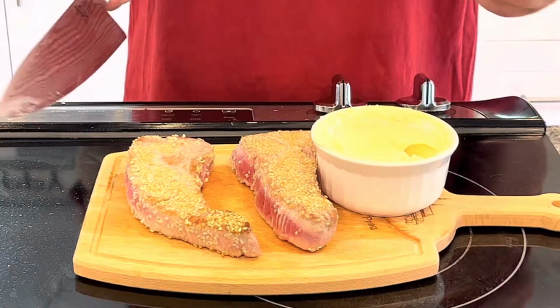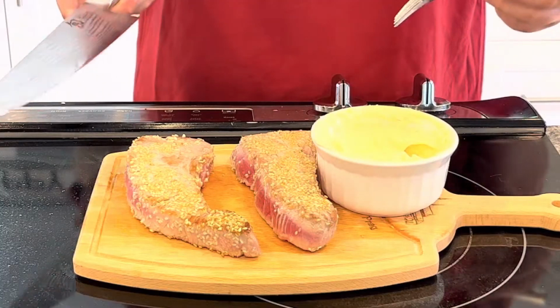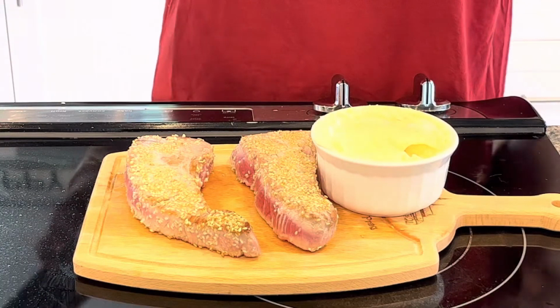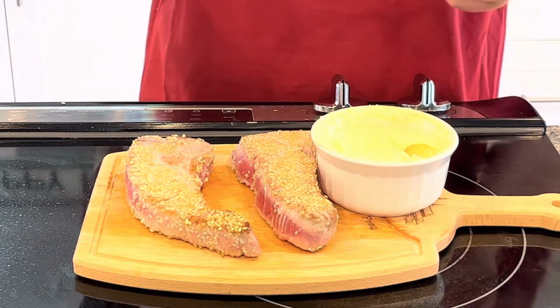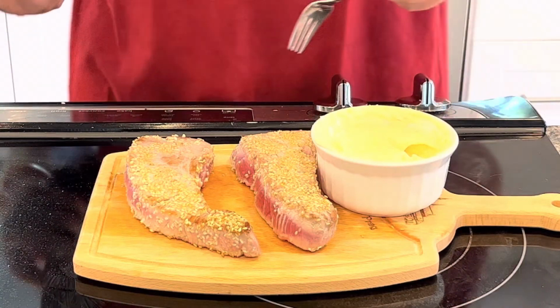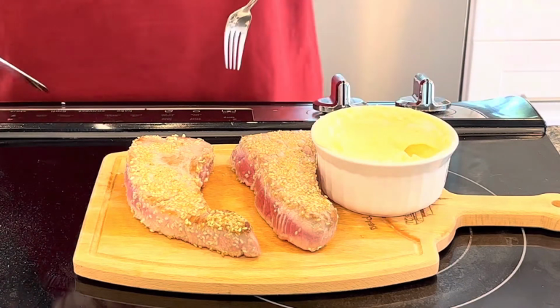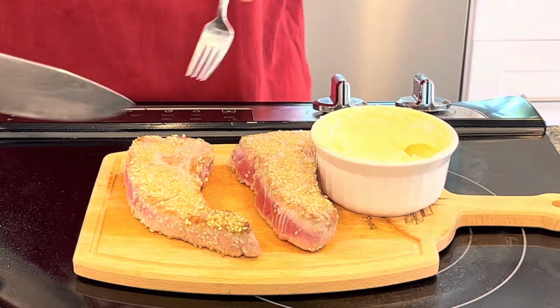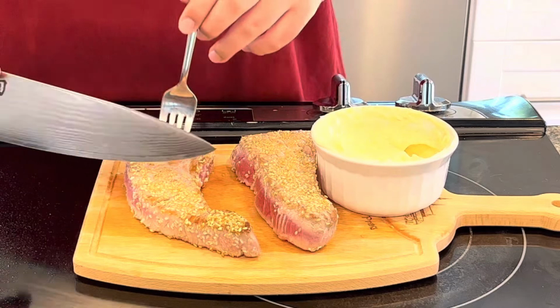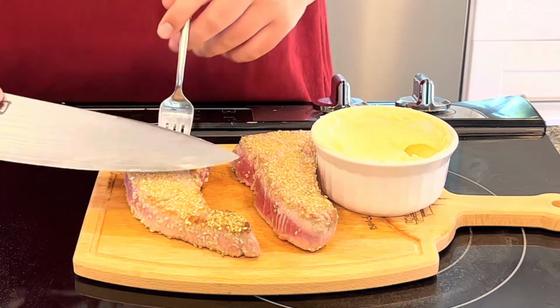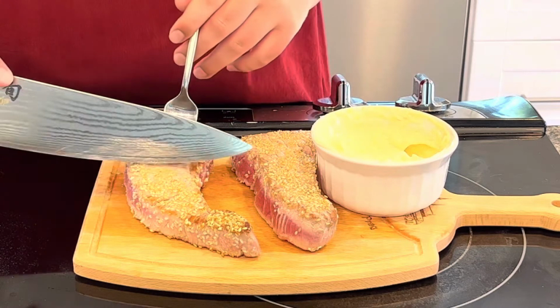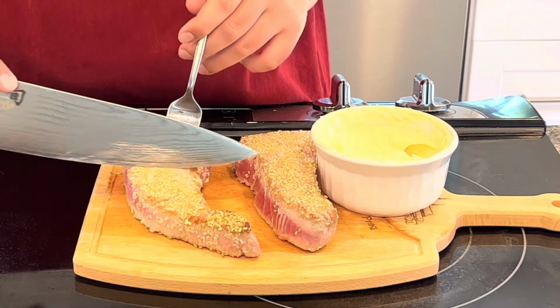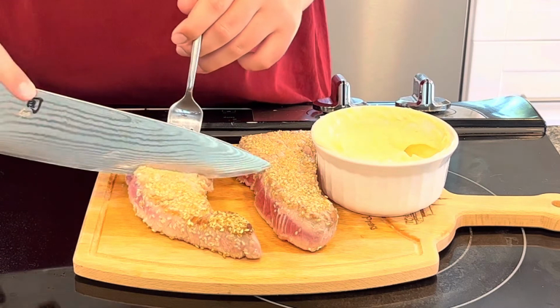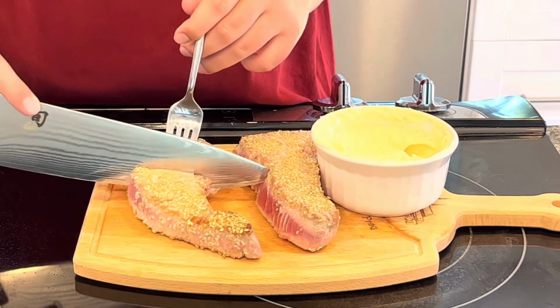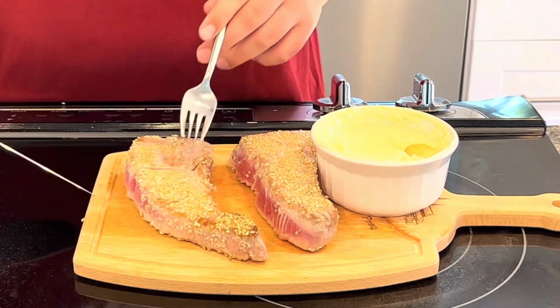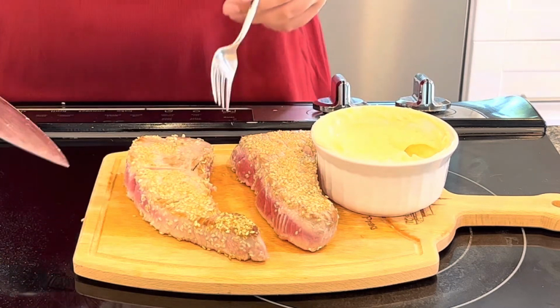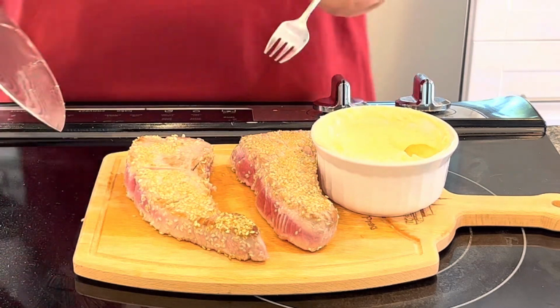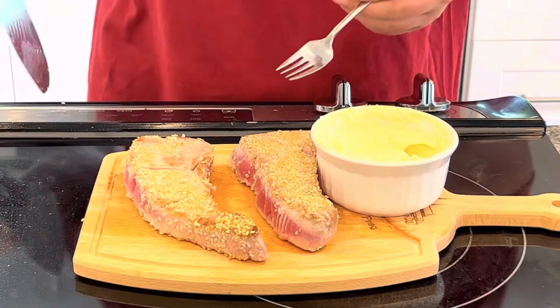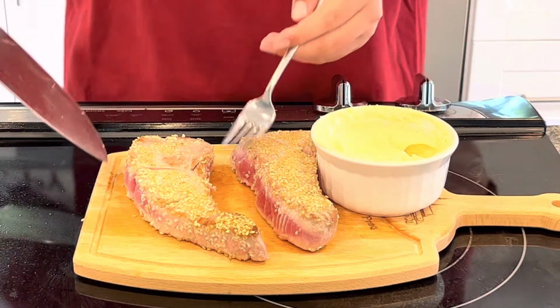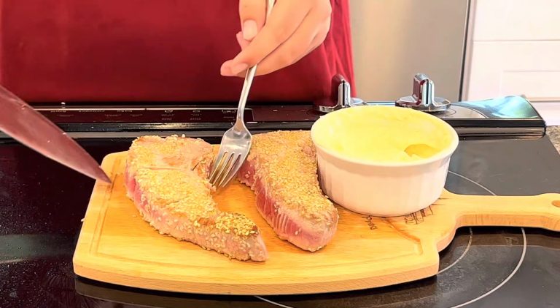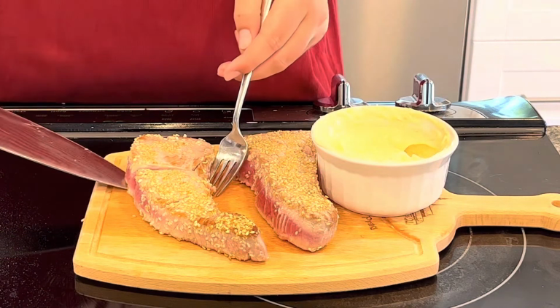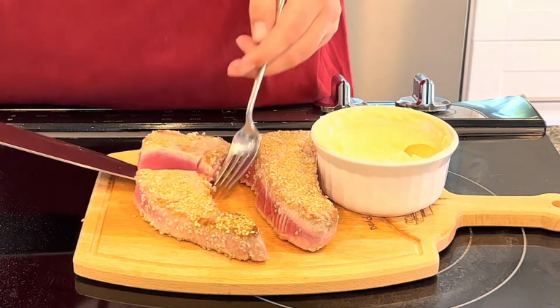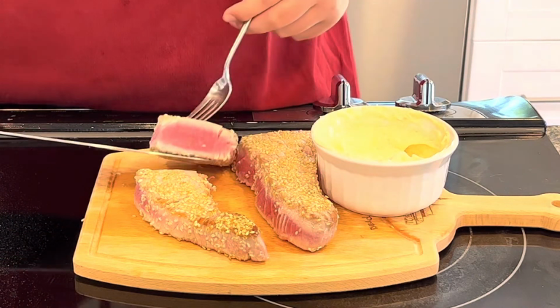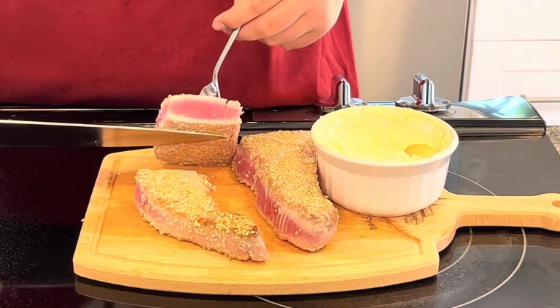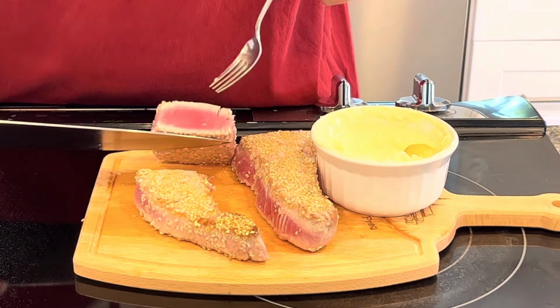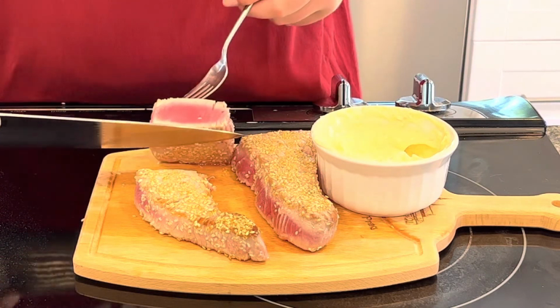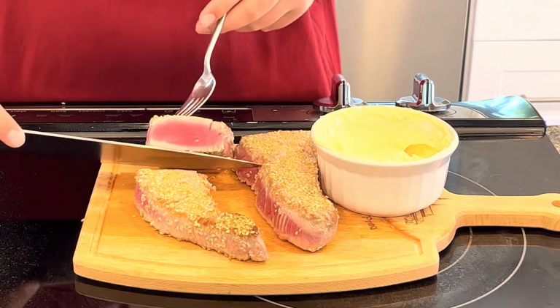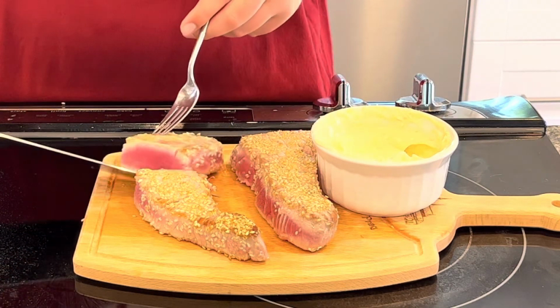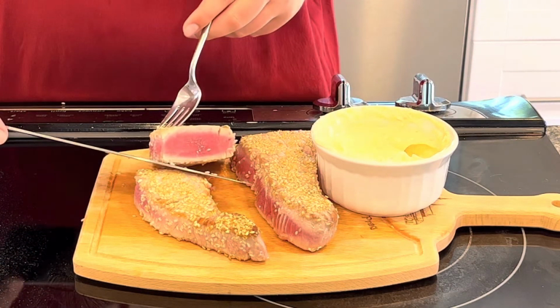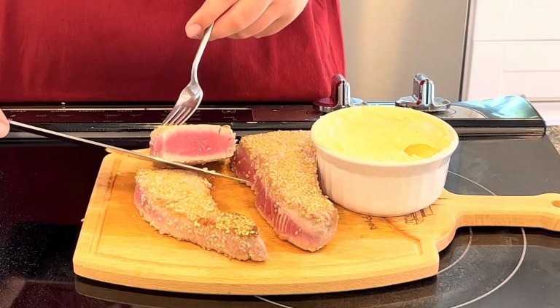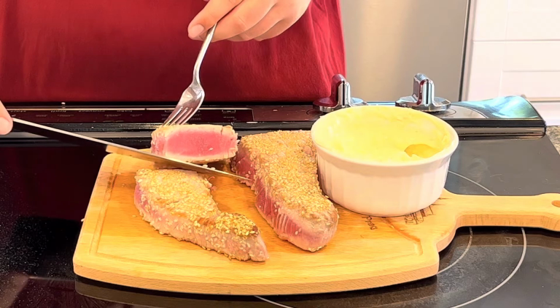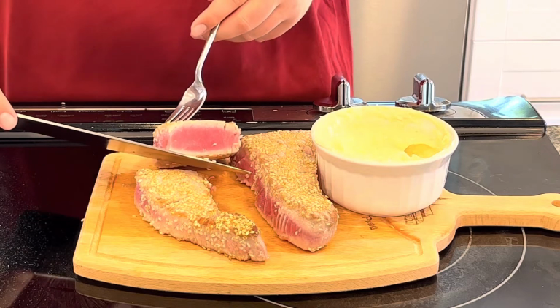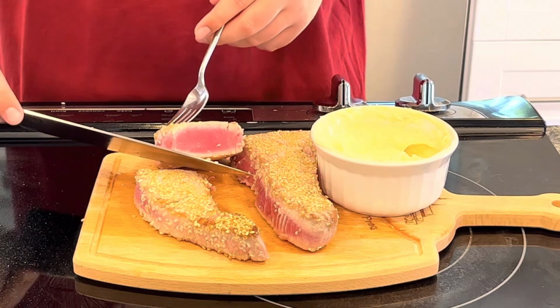Now we can cut into these beautiful steaks. This is so tender it almost falls apart while I'm cutting it. Beautiful pink center — that's exactly what you want when you're making this.